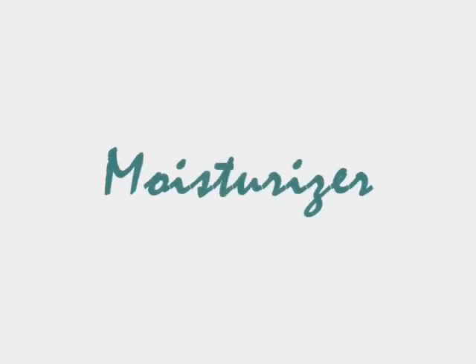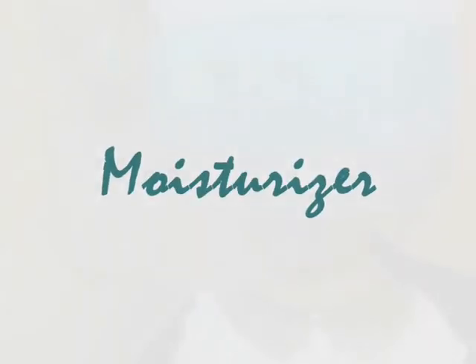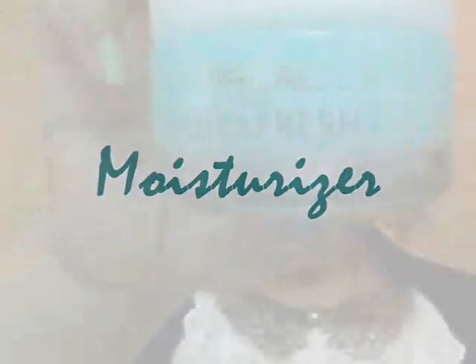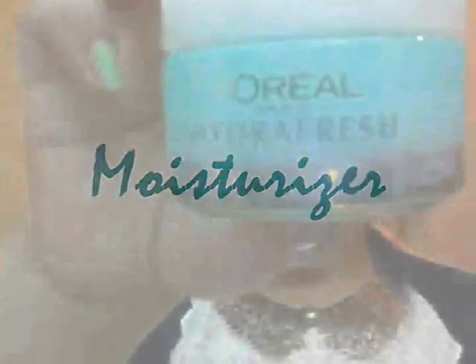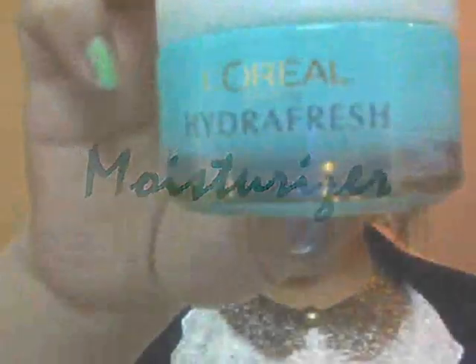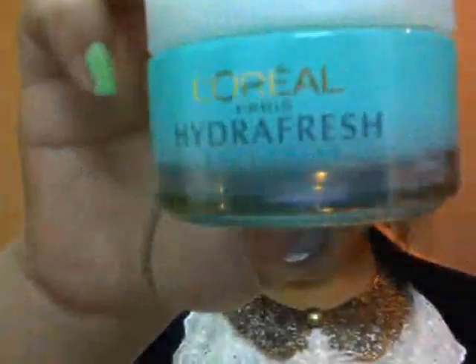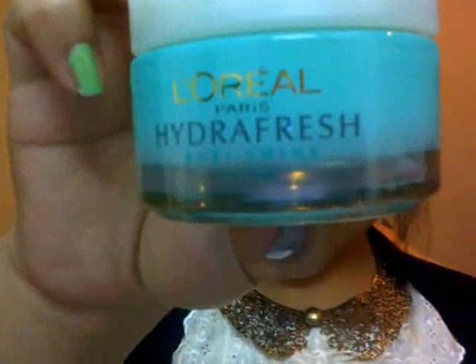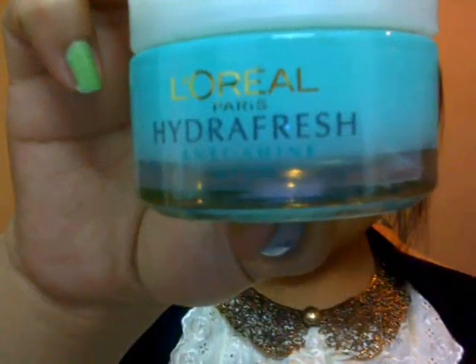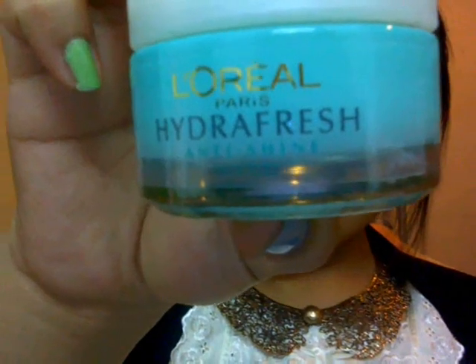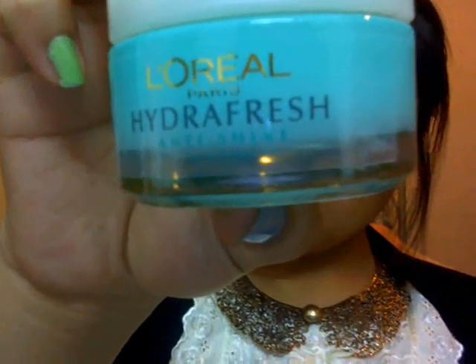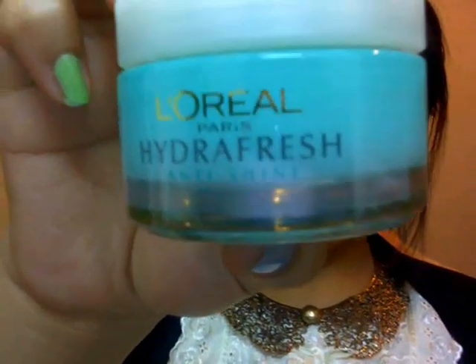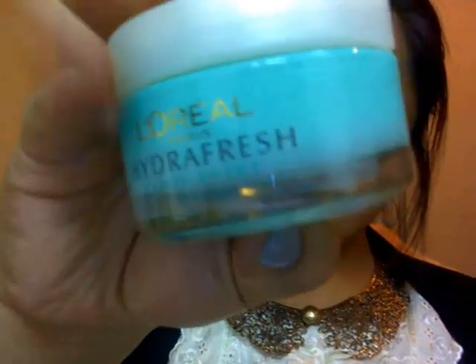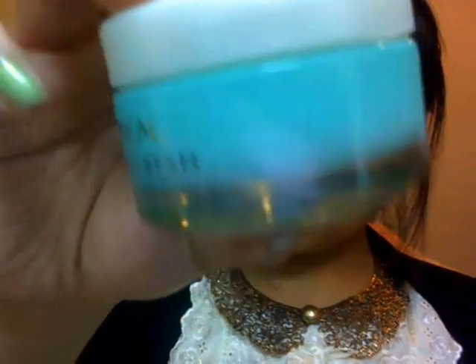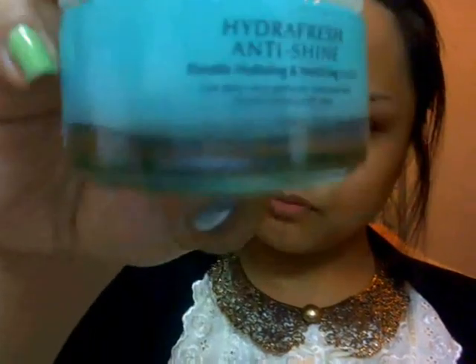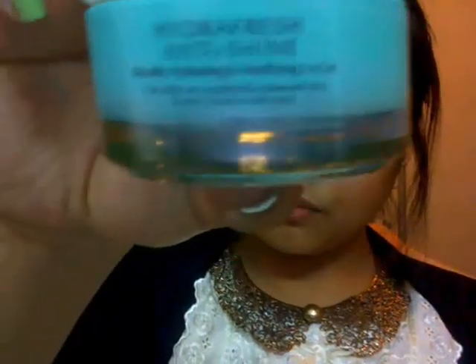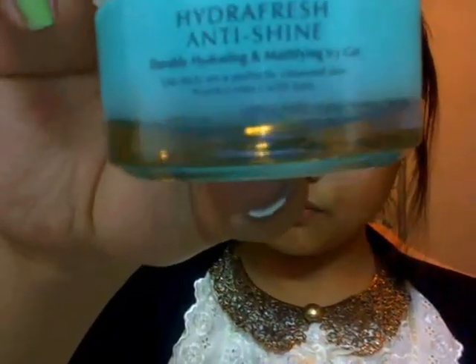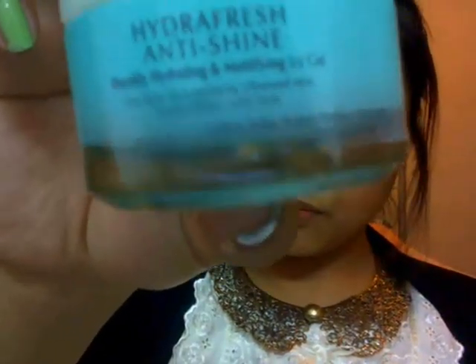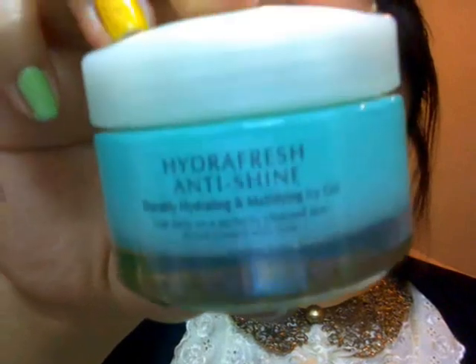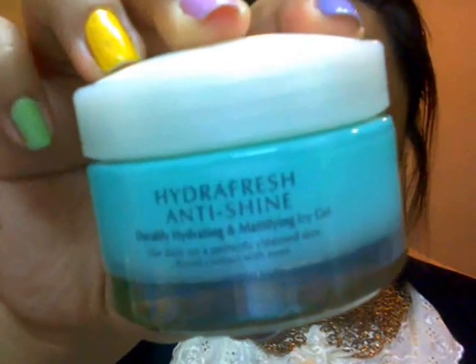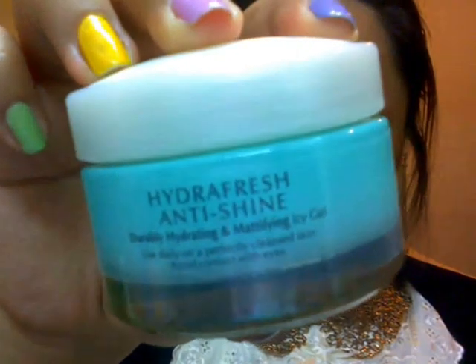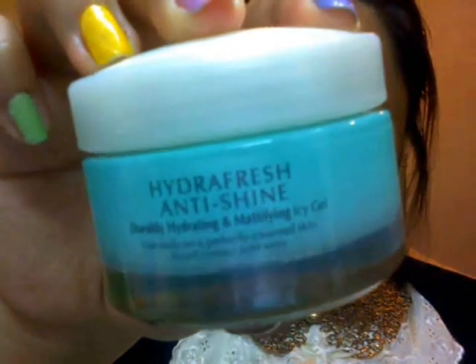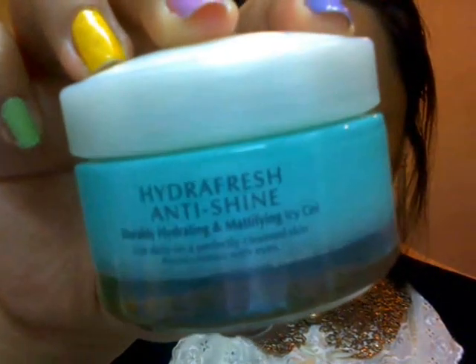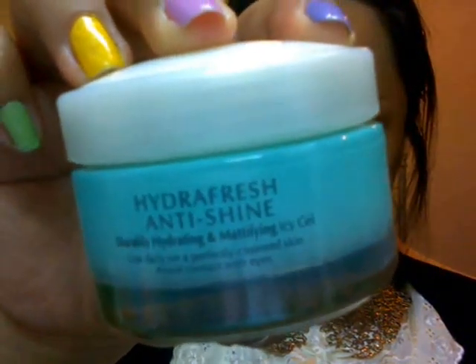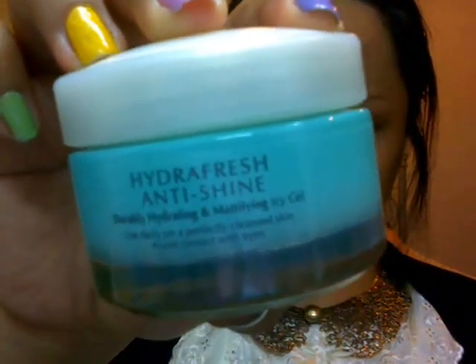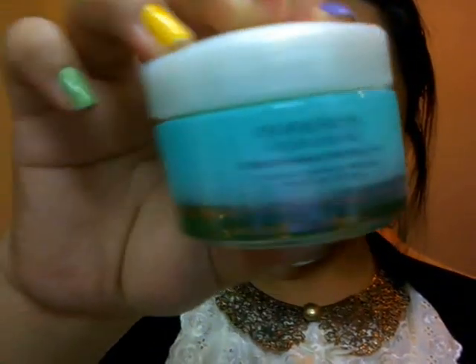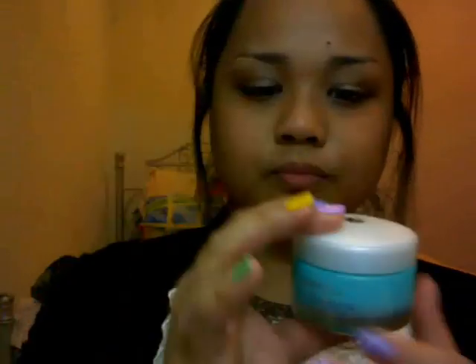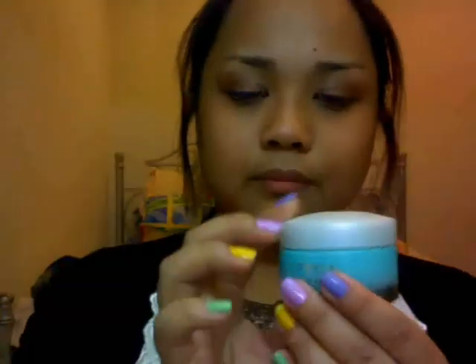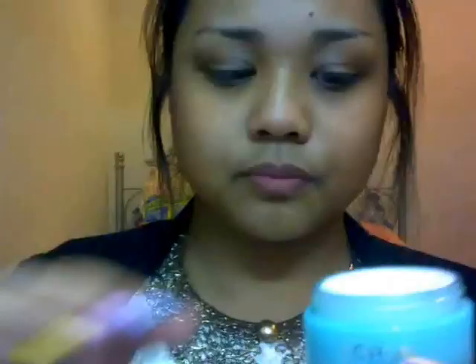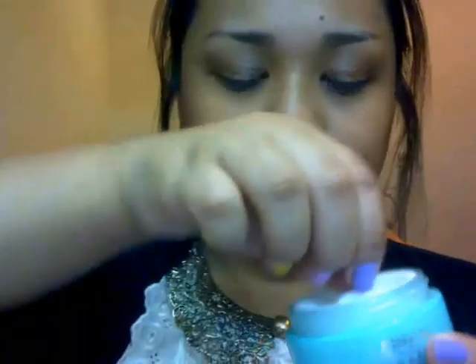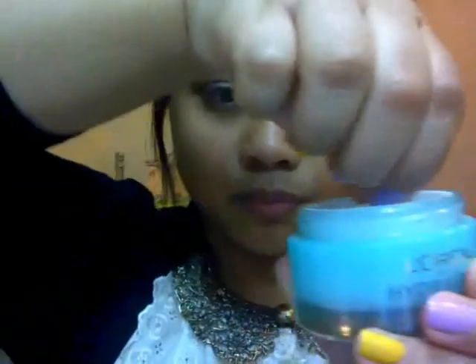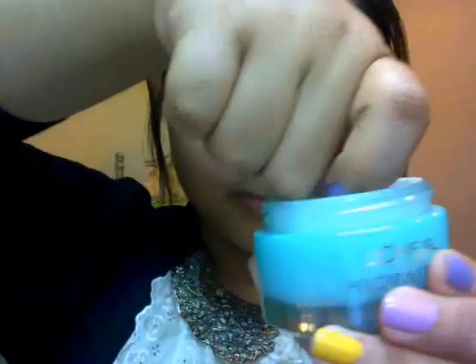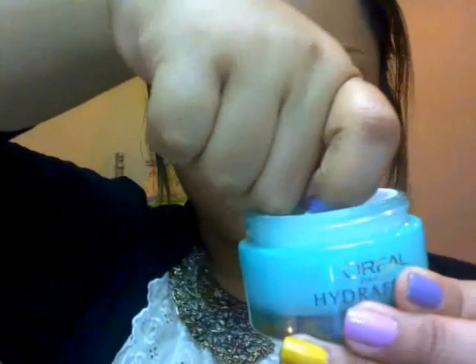I use moisturizer every day because it helps my face look softer, smooth and nice. I really like this Lori Hydro Fresh Anti-Shine because it's super hydrating, a mattifying ice gel, and it really brightens up my face.